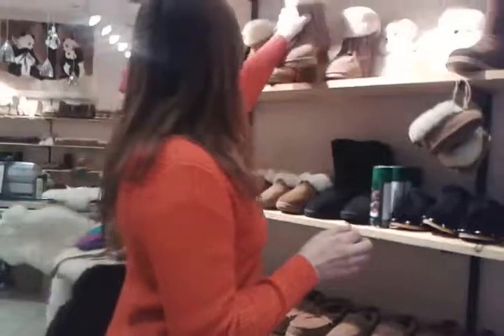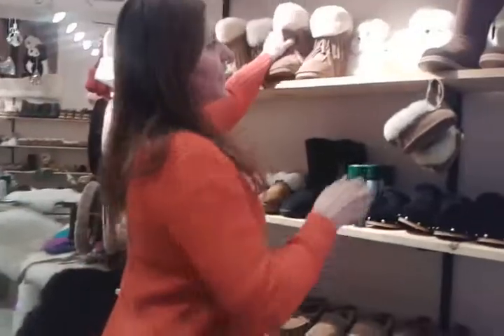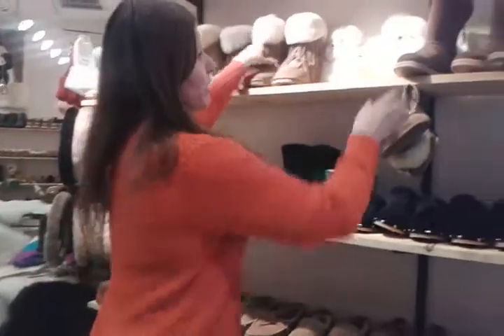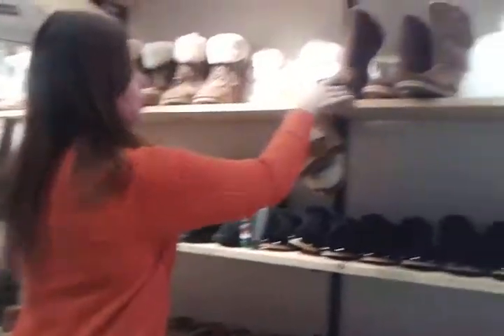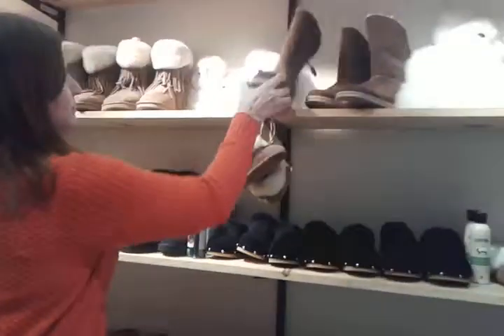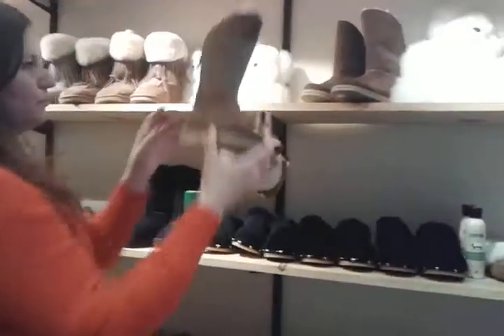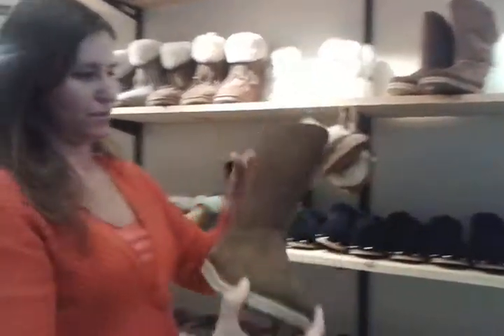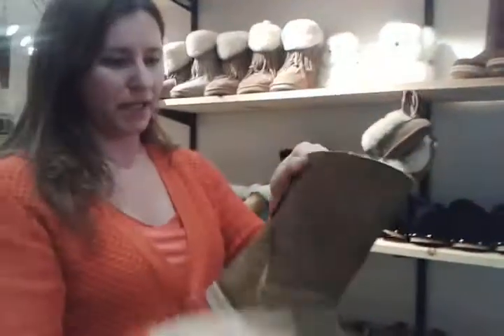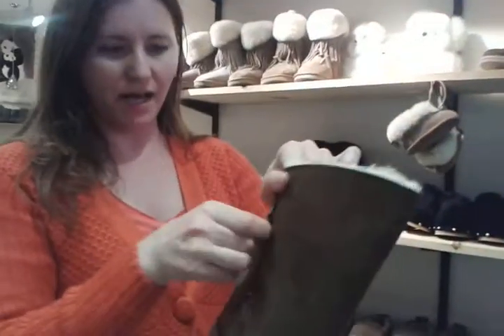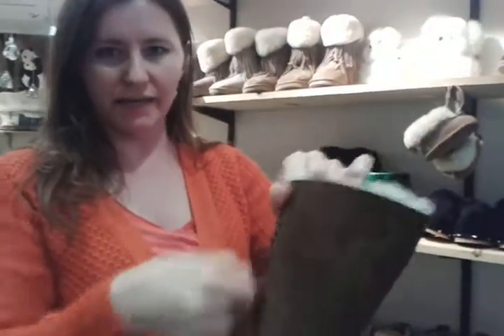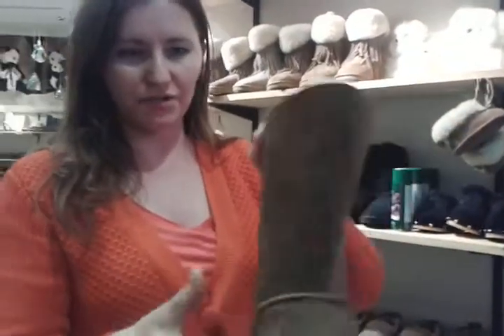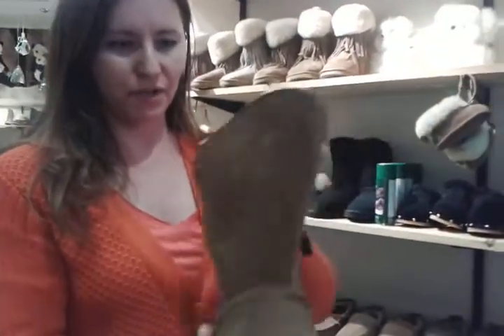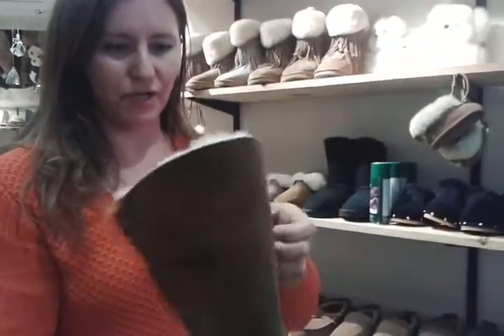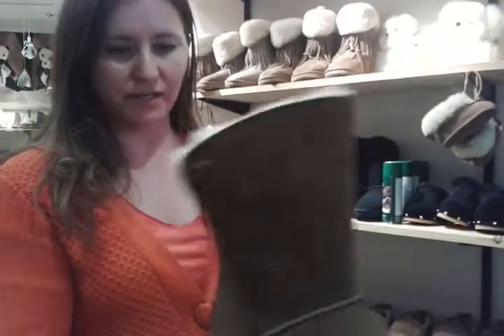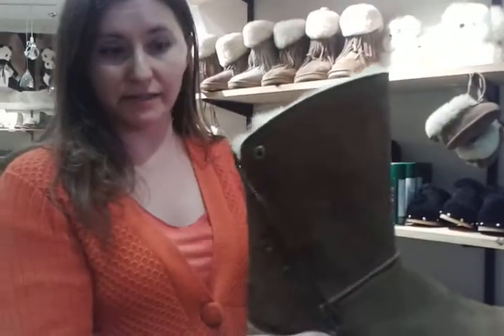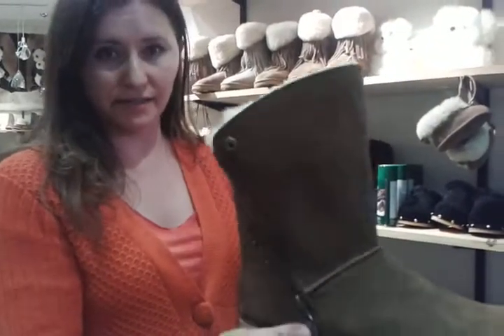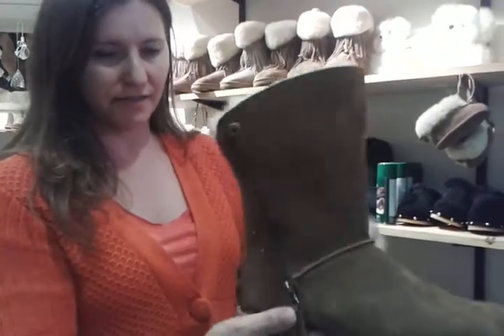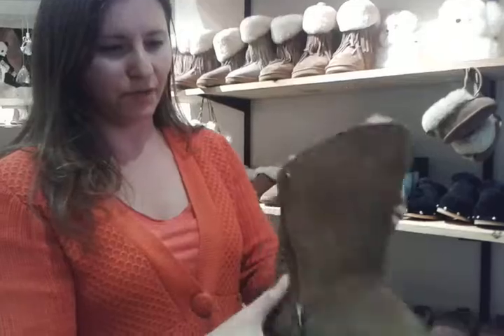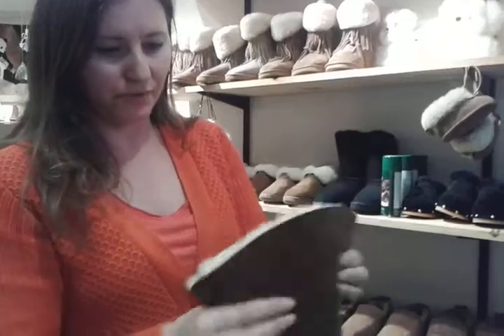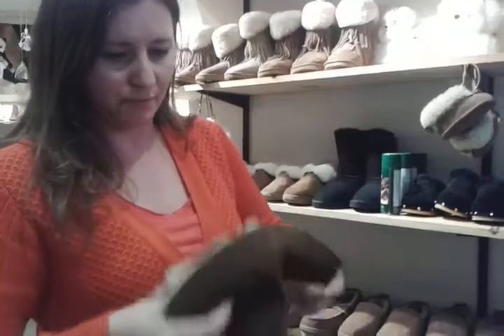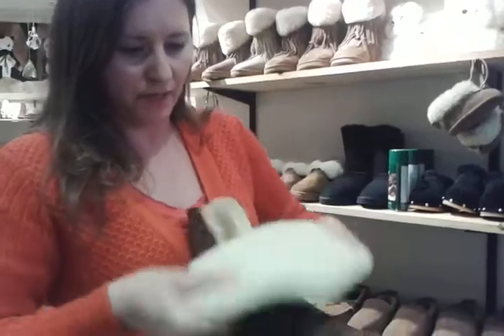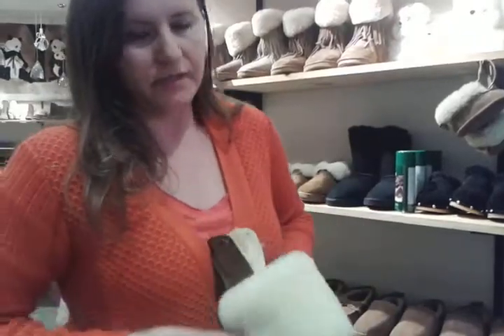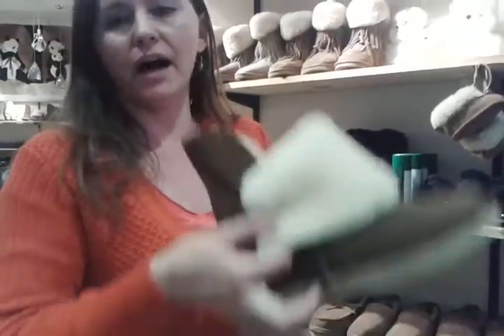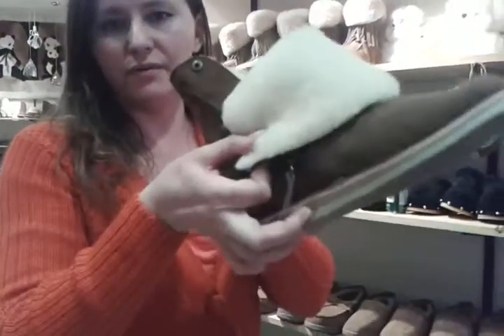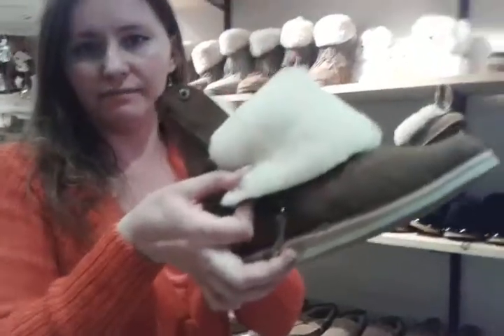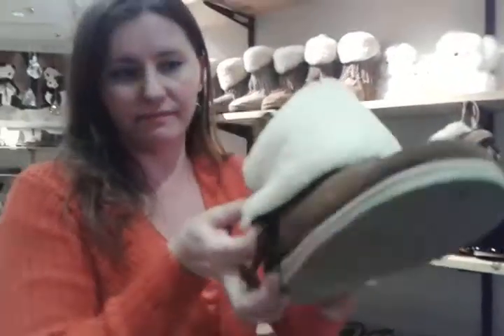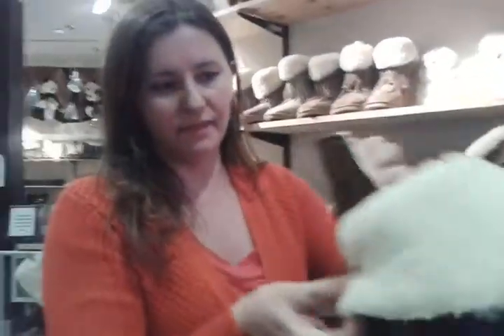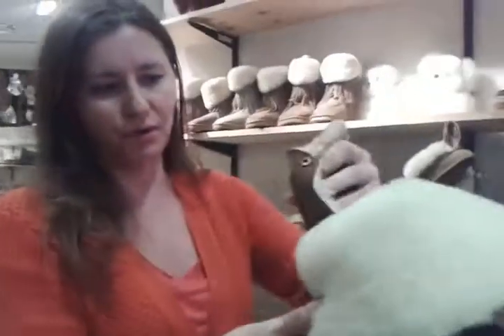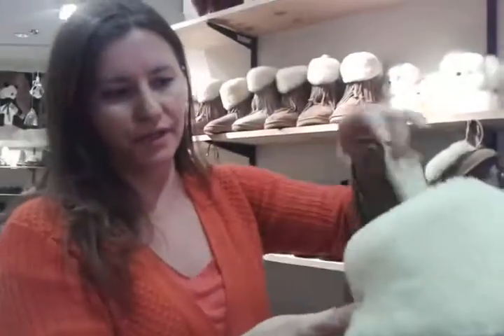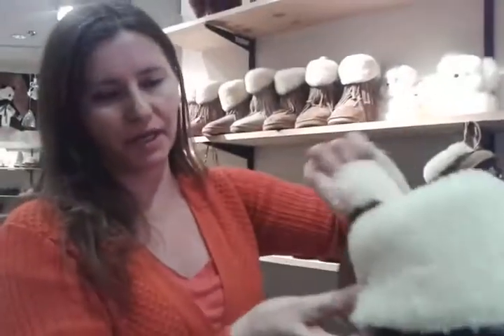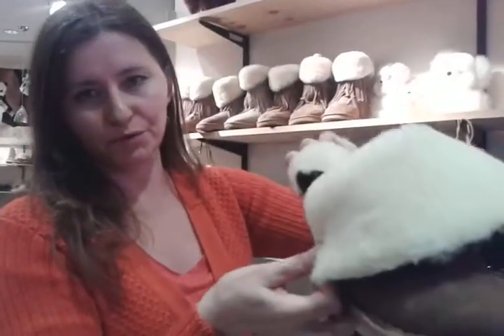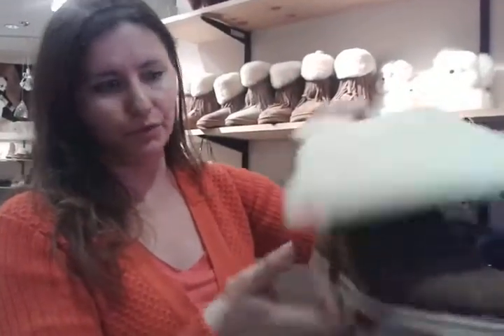And we have Trixie boots. Ooh la la. They actually go just like this — you can put them down. The whole thing, they become a shooter boot.